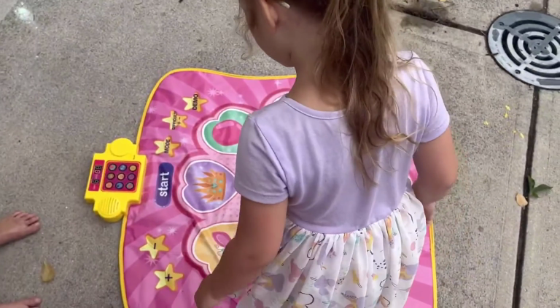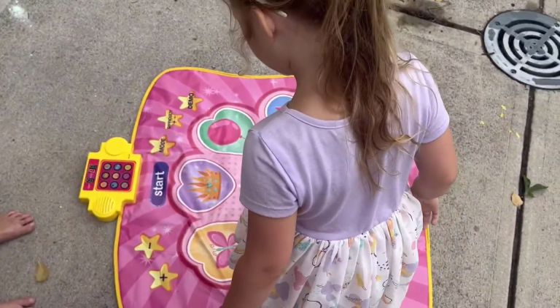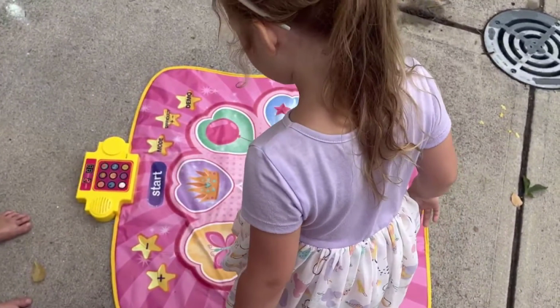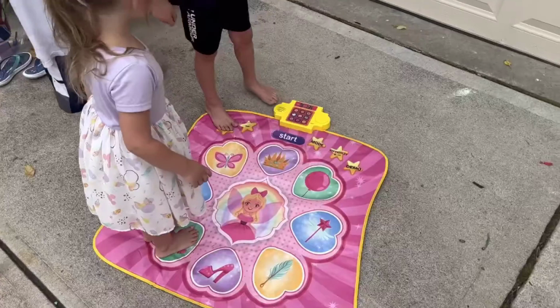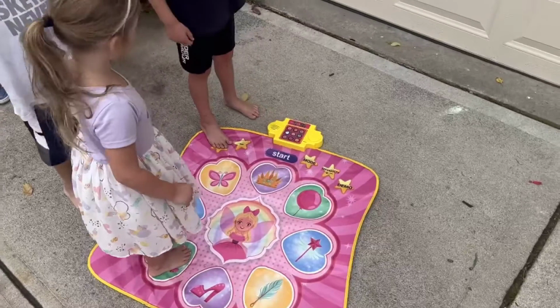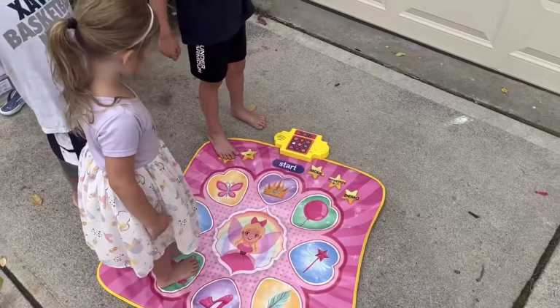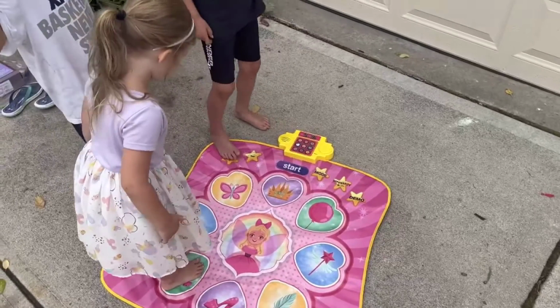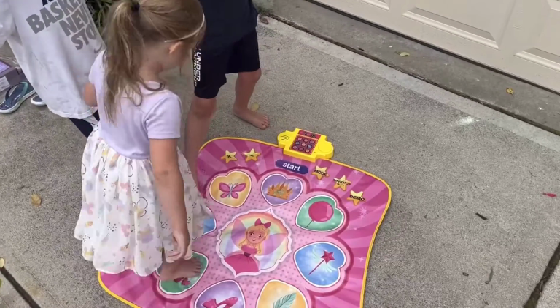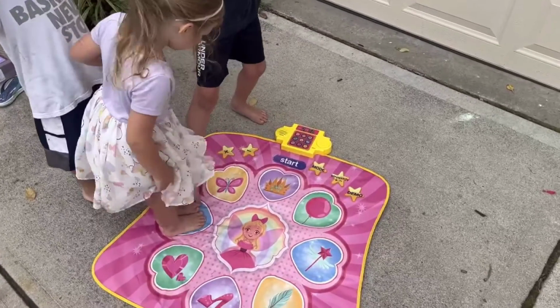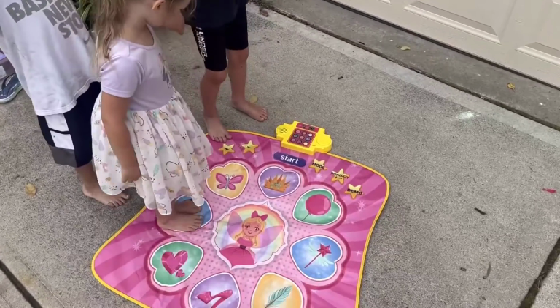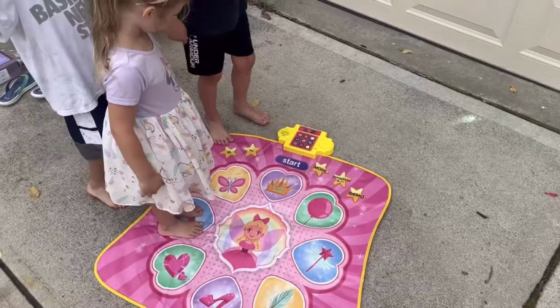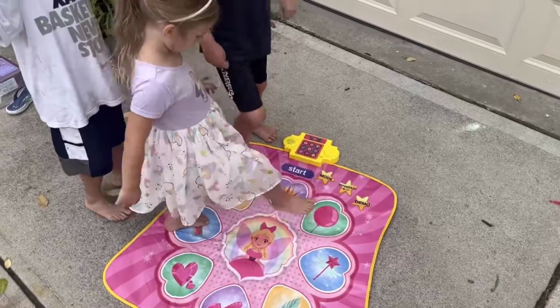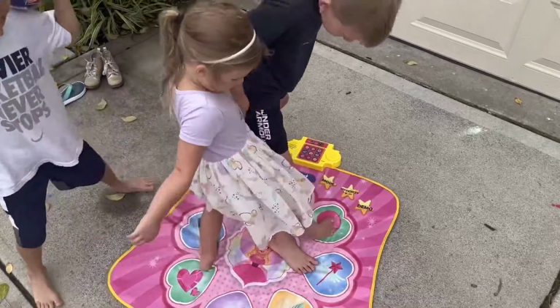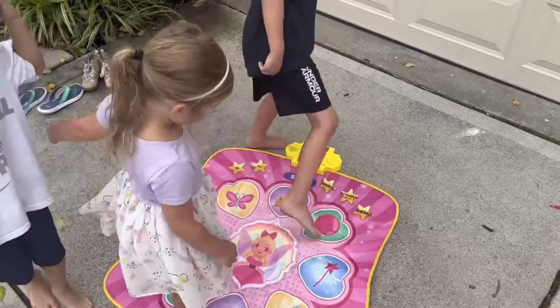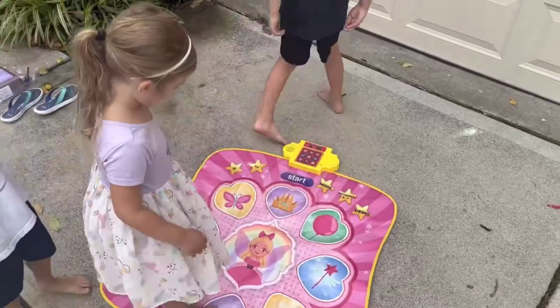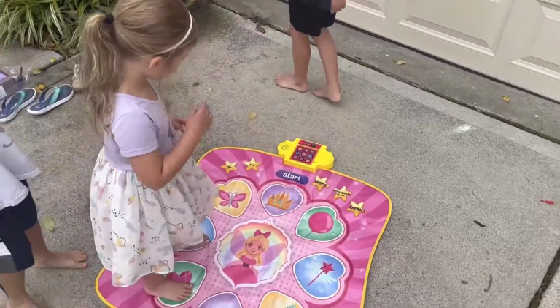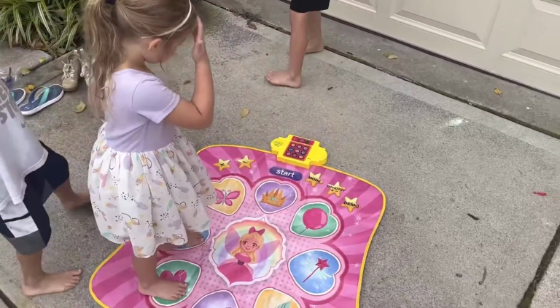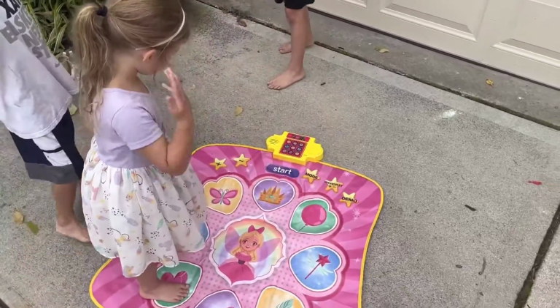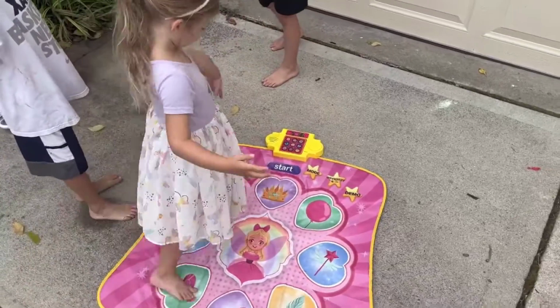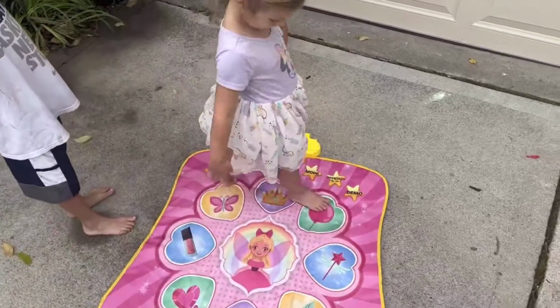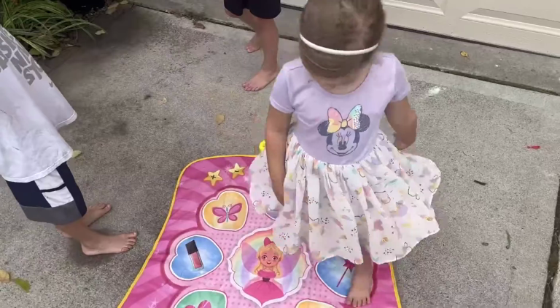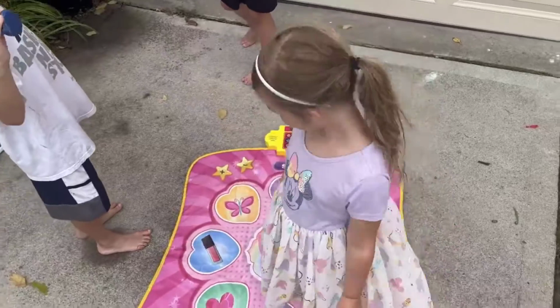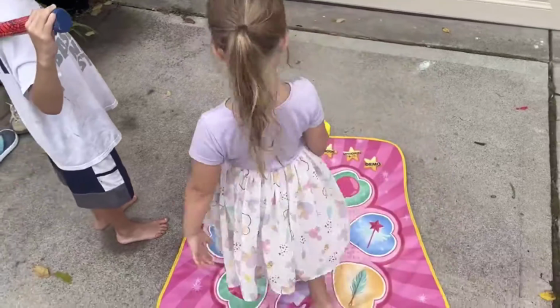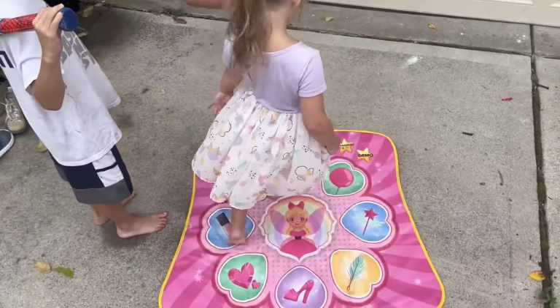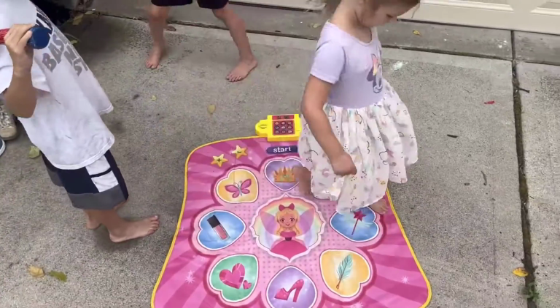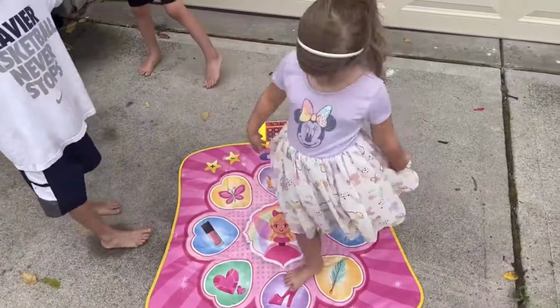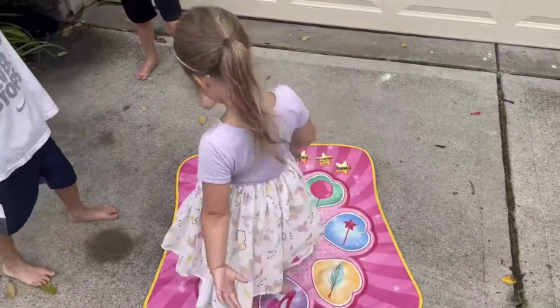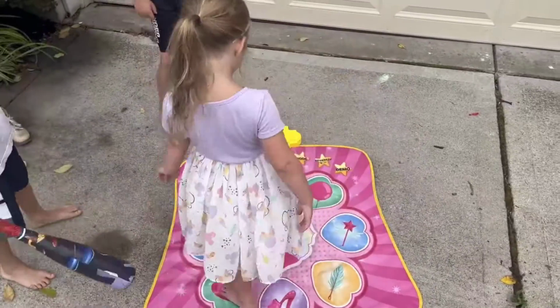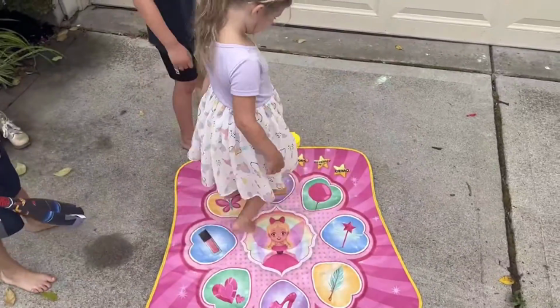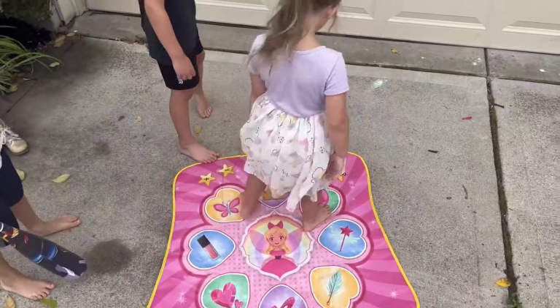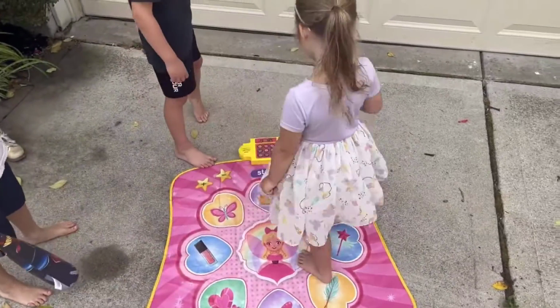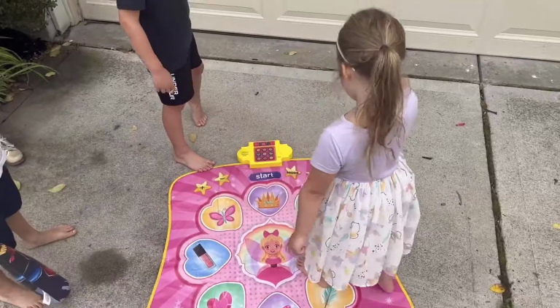The dance mat has eight game modes with three difficulty levels, and then two demo modes. Demo mode one is the piano which you heard, and then you have demo modes two through eight which are the dance modes, and they can choose the difficulty level. Overall, I highly recommend going out and getting this dance mat.